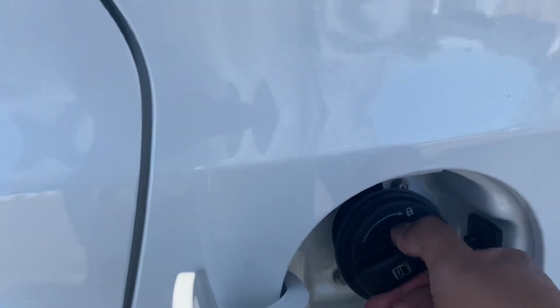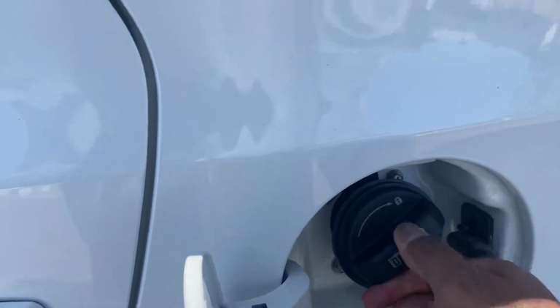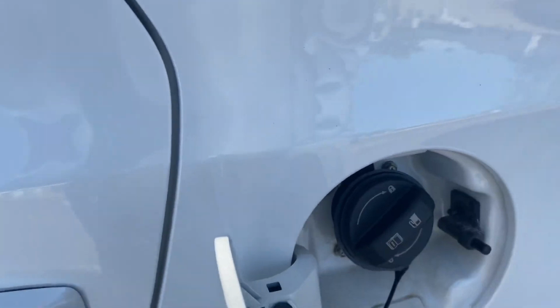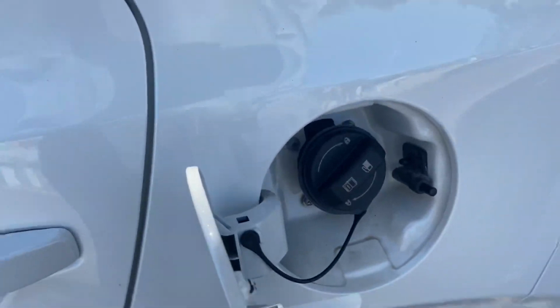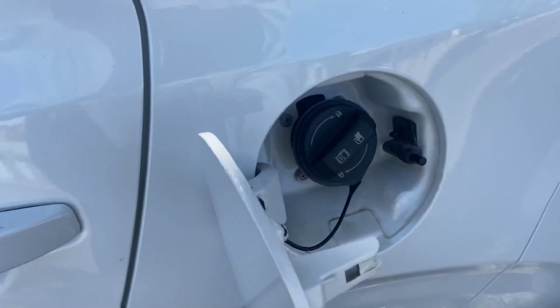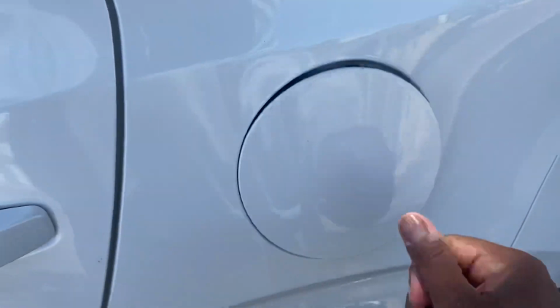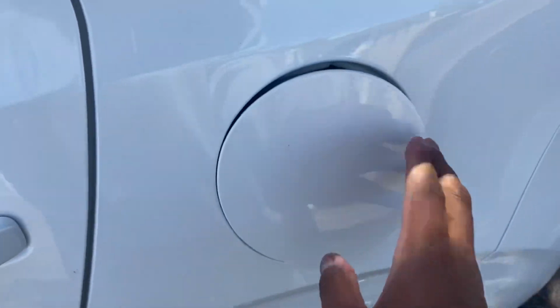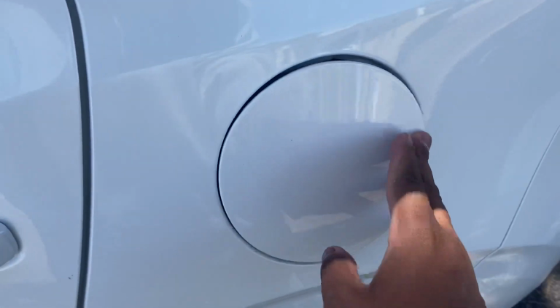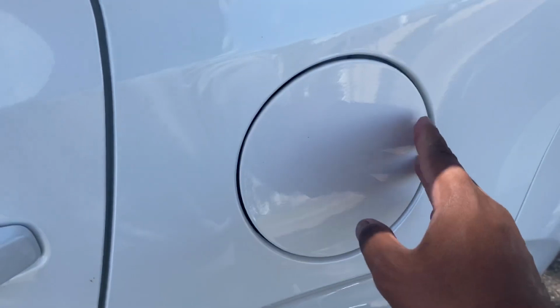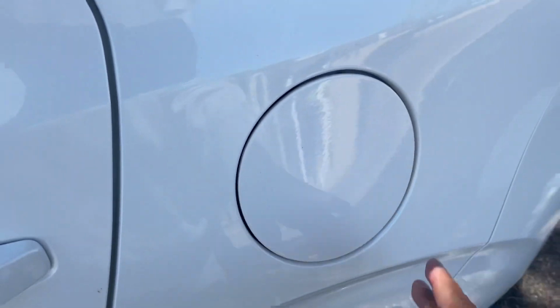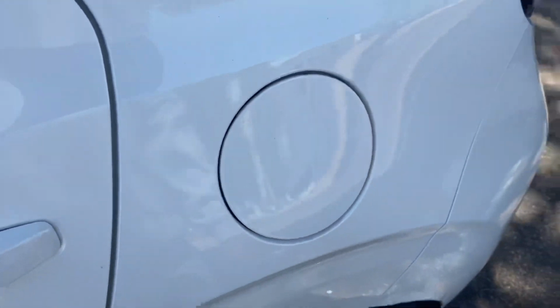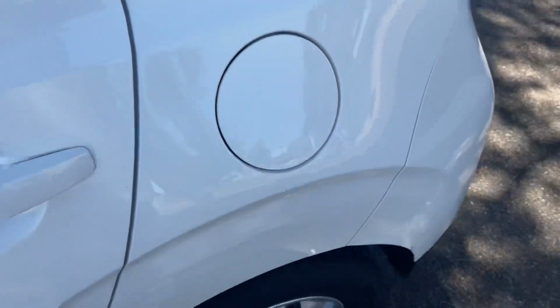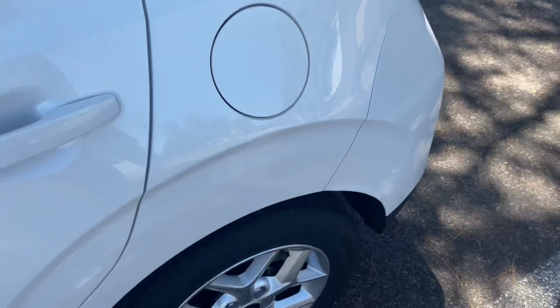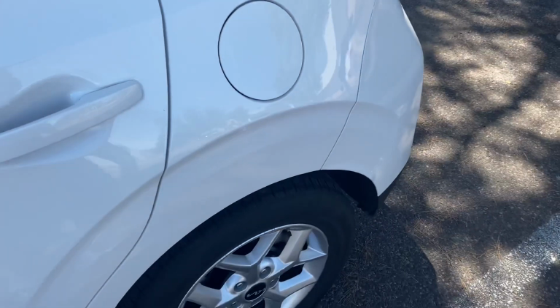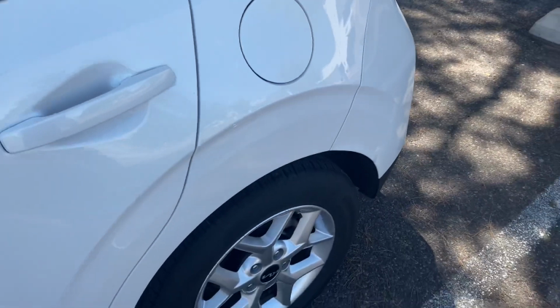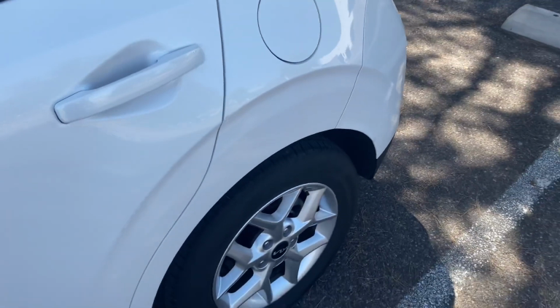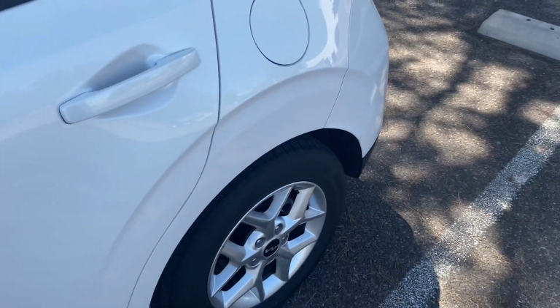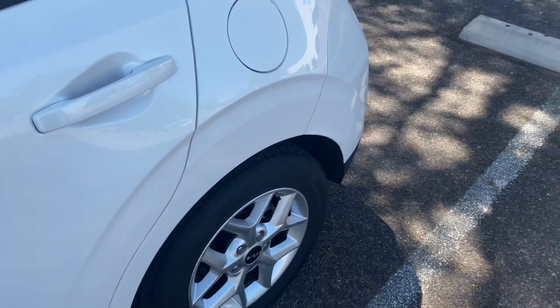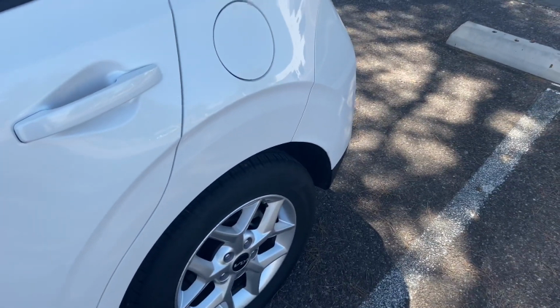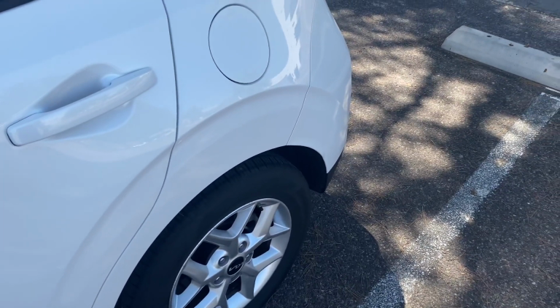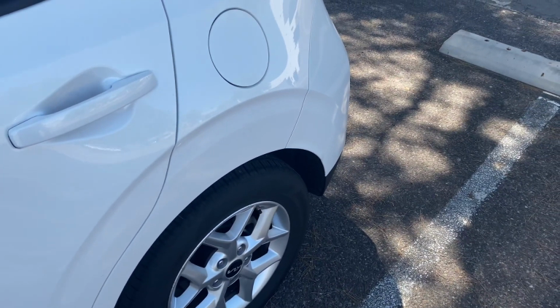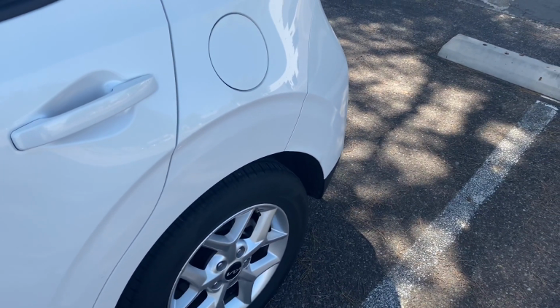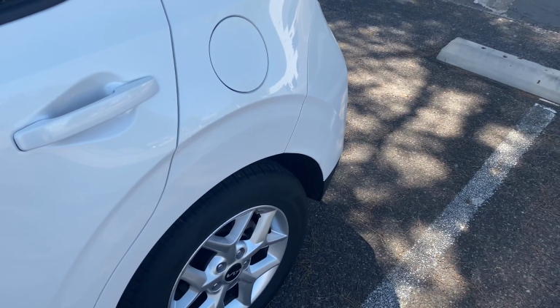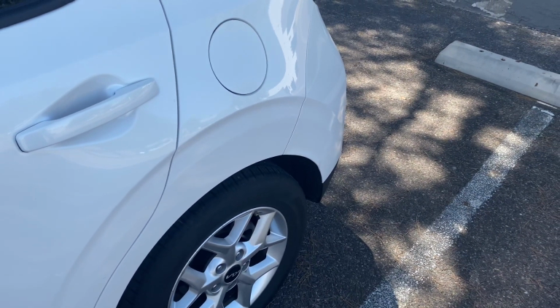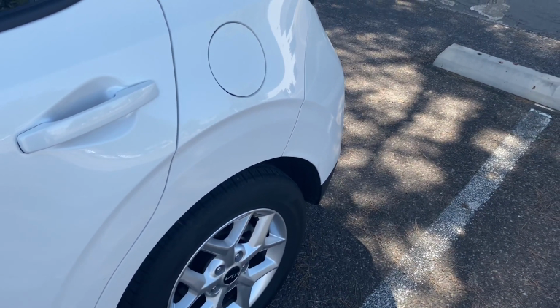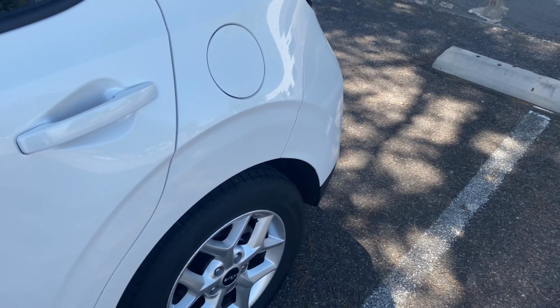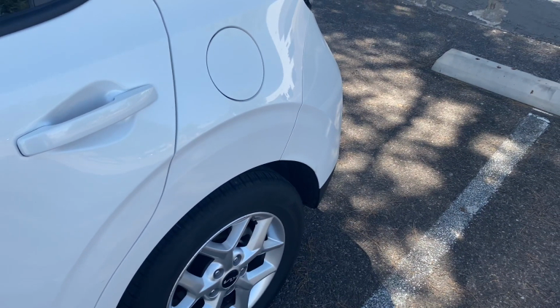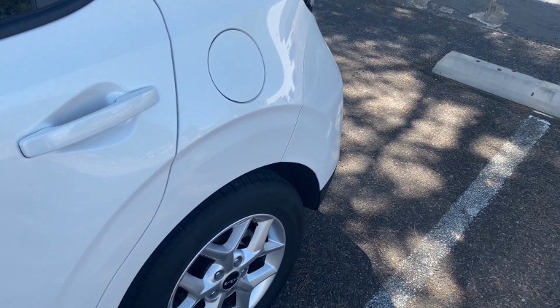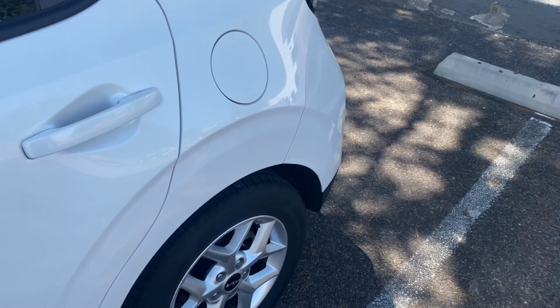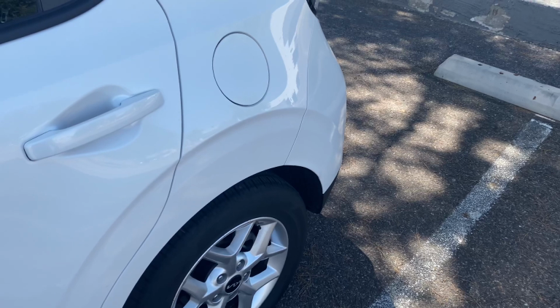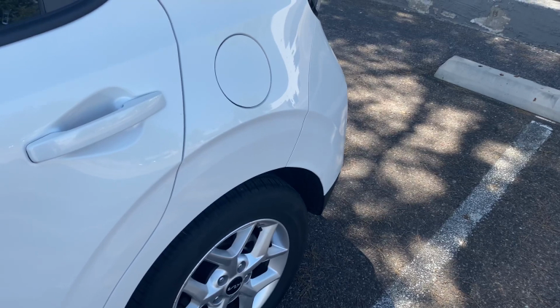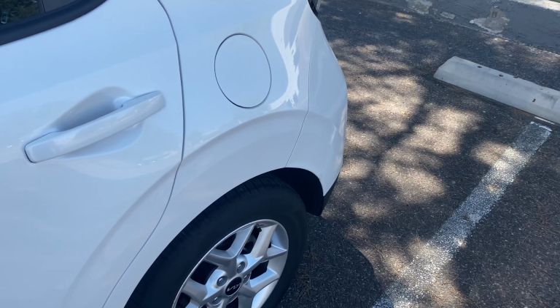Make sure it's secured, then close the fuel door and you are done. That was pretty simple. If you found it helpful, make sure you leave a like and help us get to 1000 subscribers.